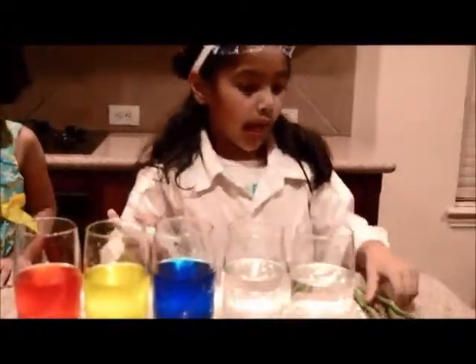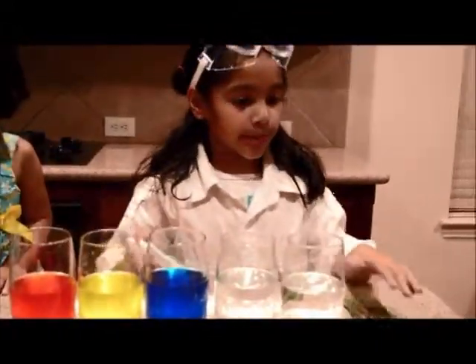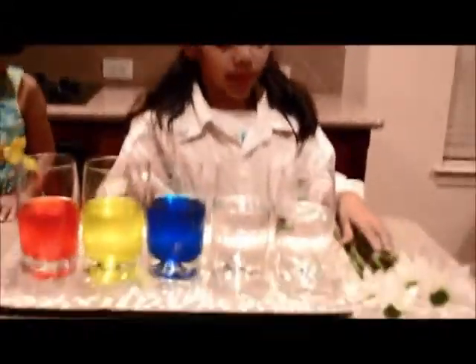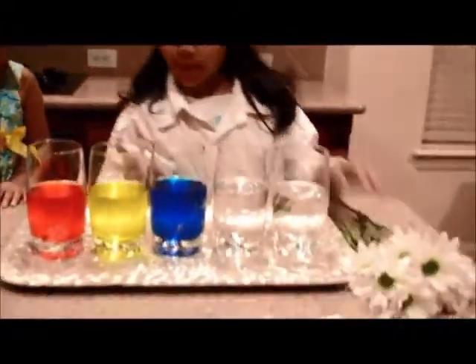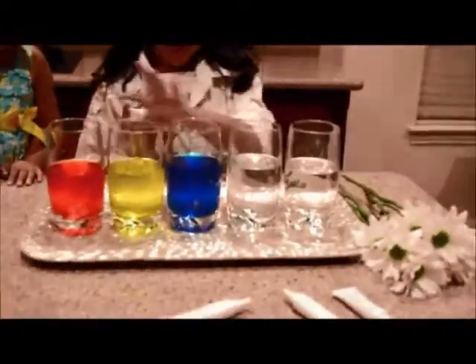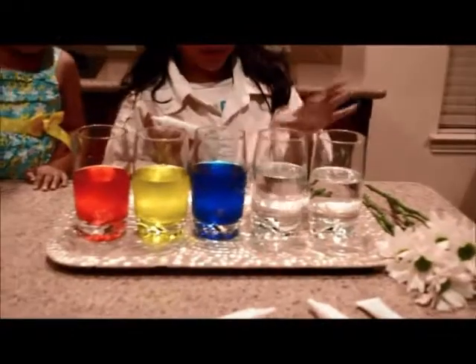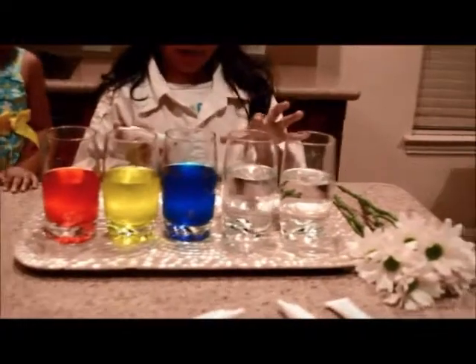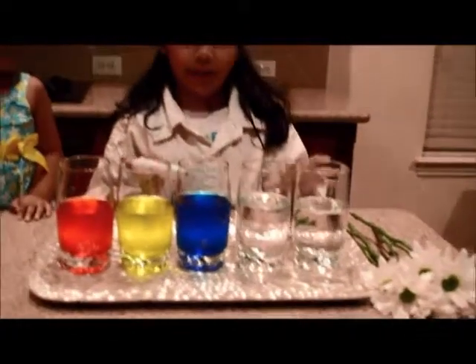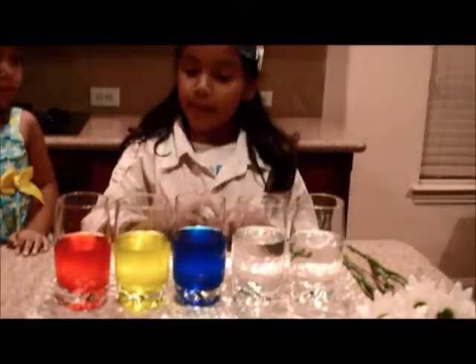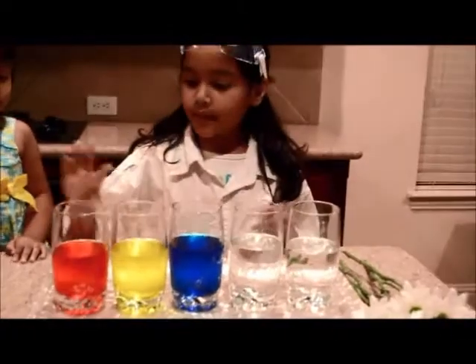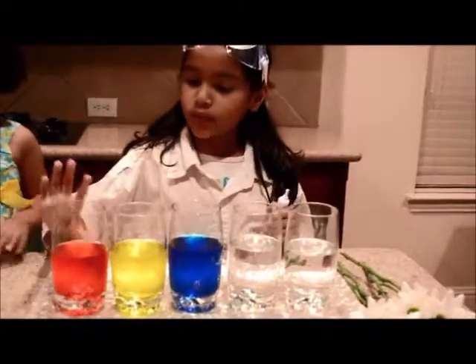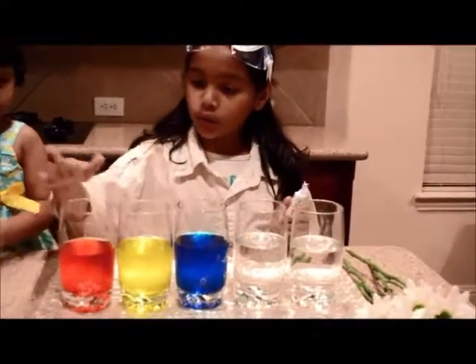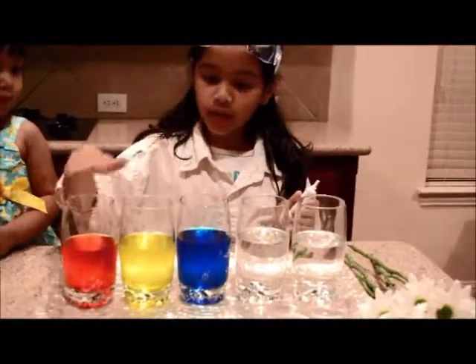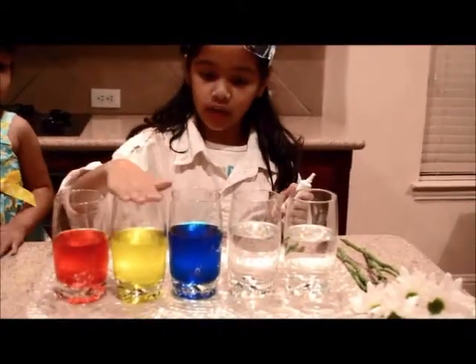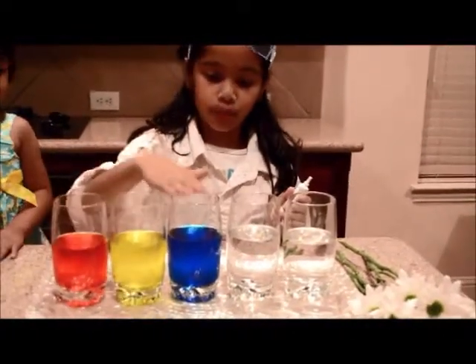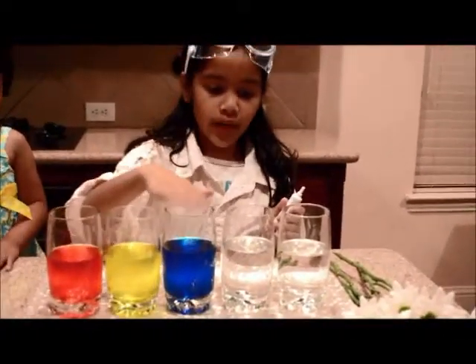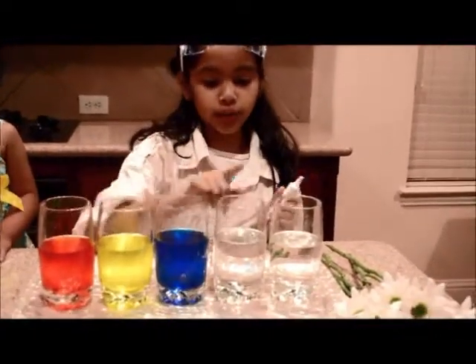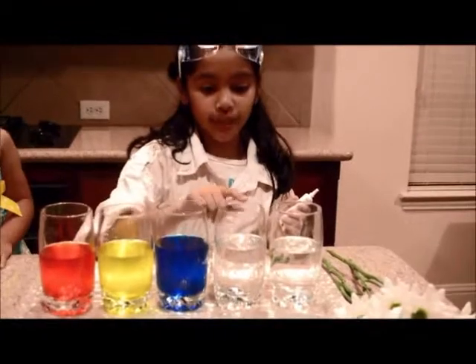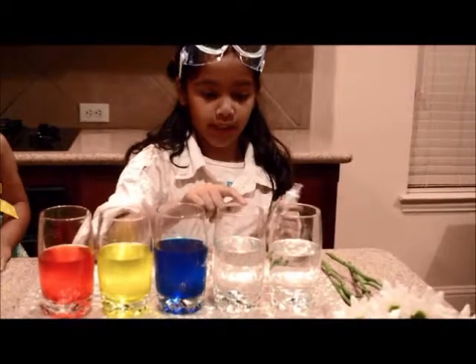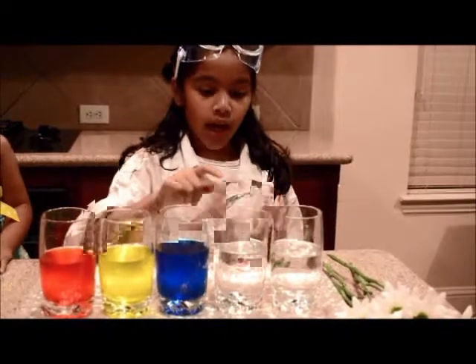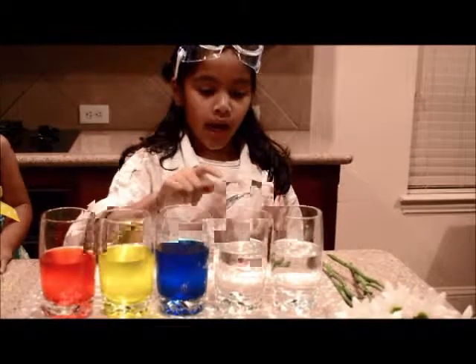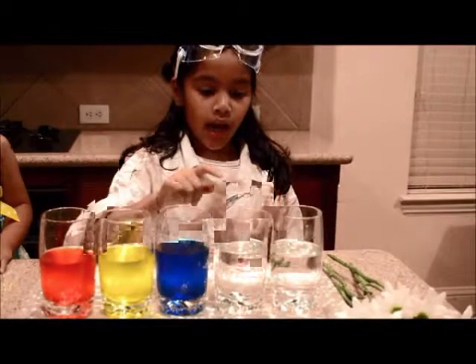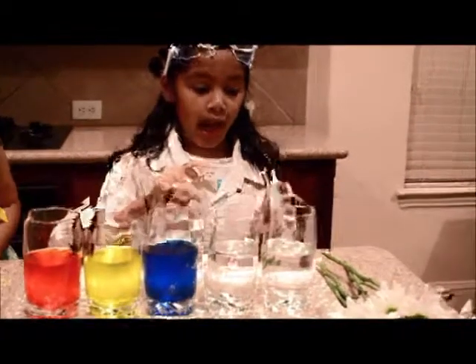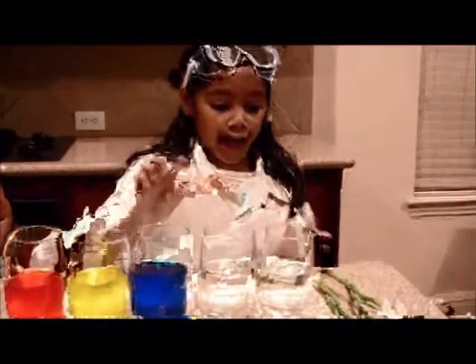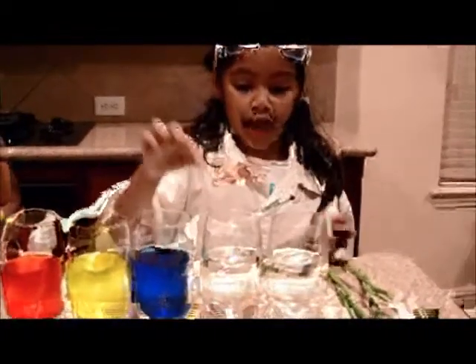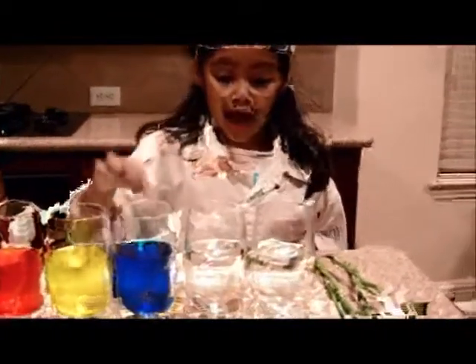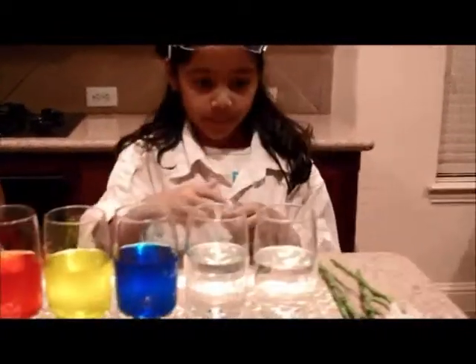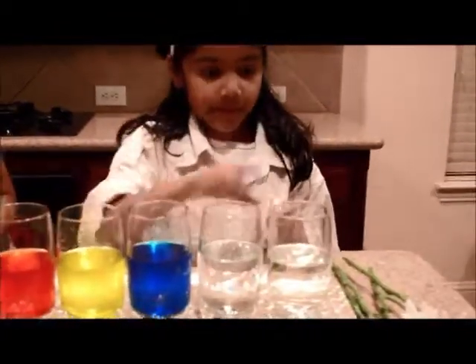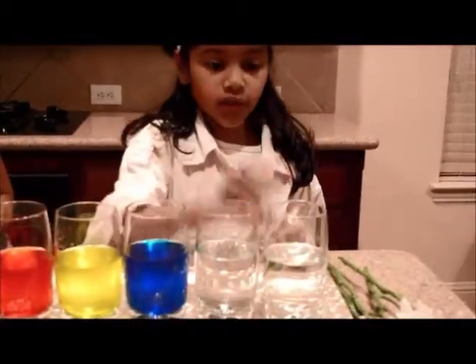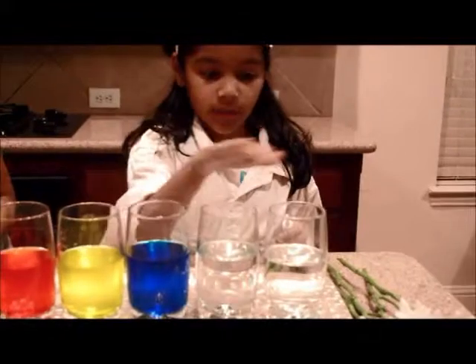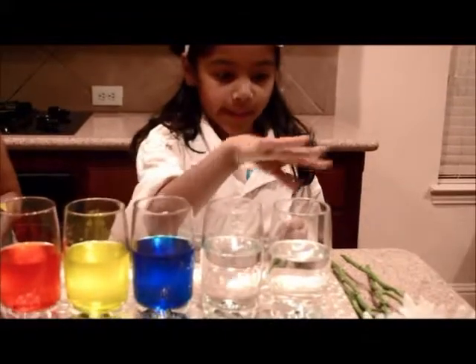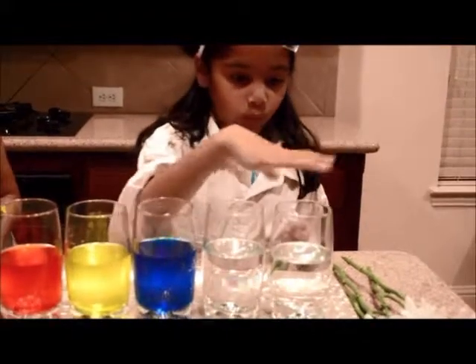I'm going to put these five flowers in all of these five cups. This one gets red, one yellow, one blue, and this one is going to get green food coloring. And this one is just going to be plain white water.